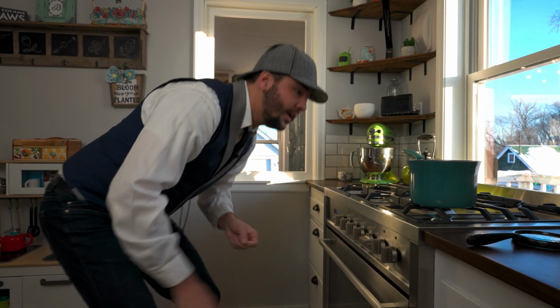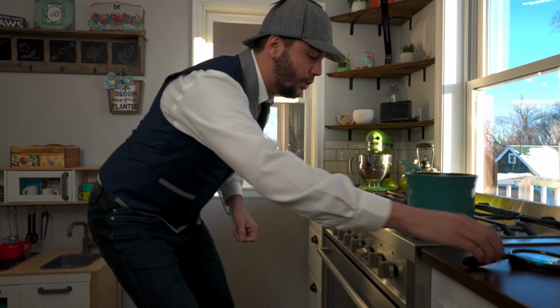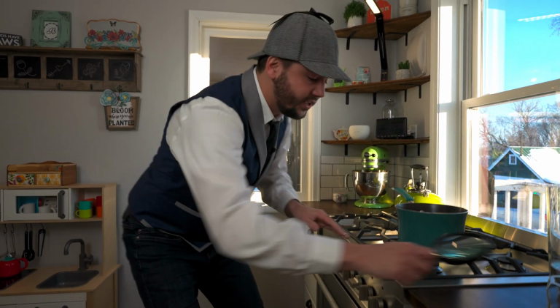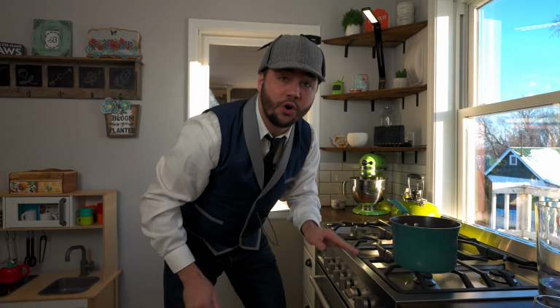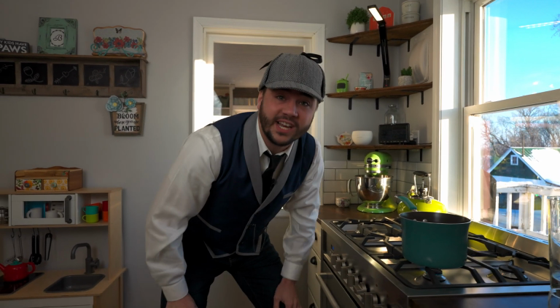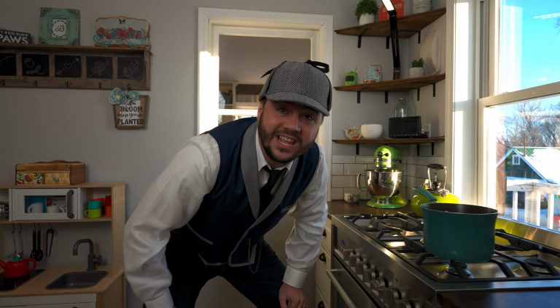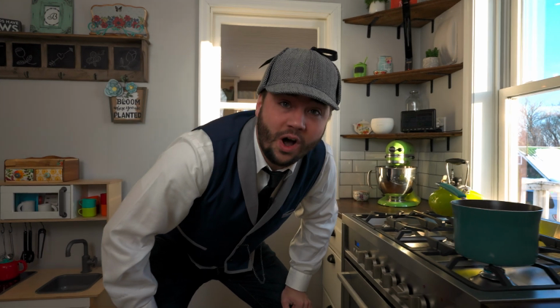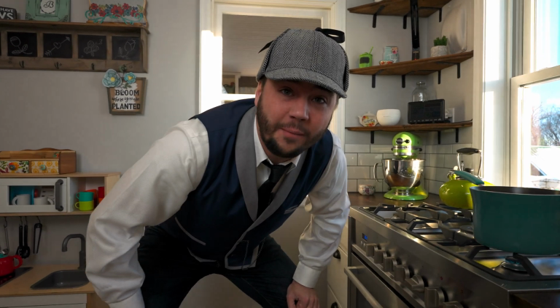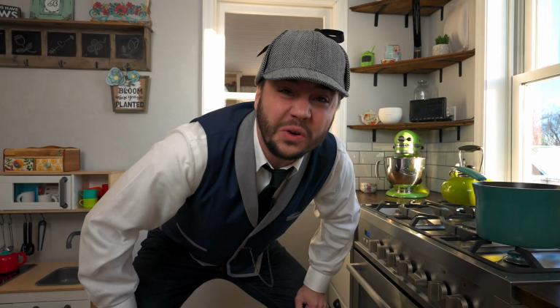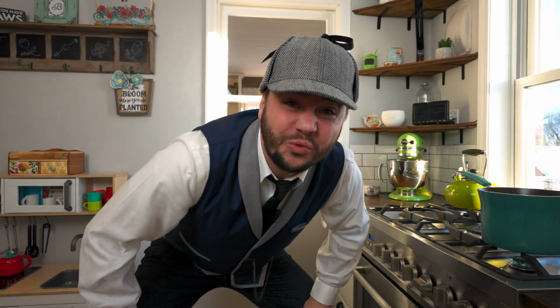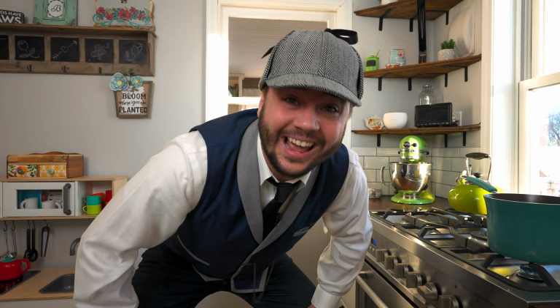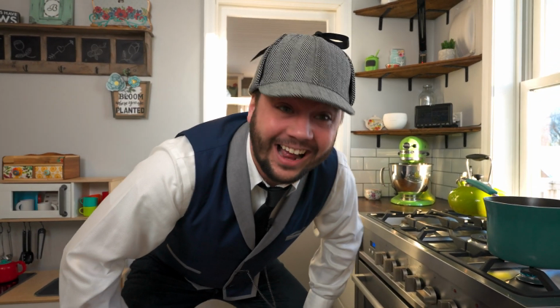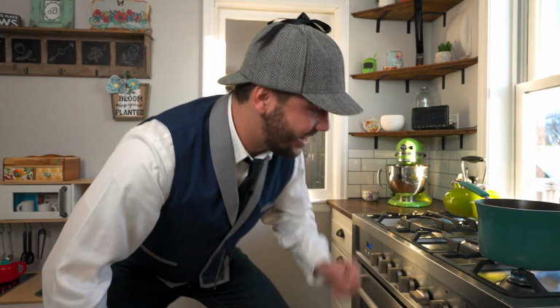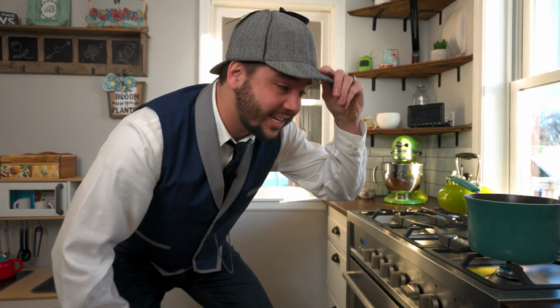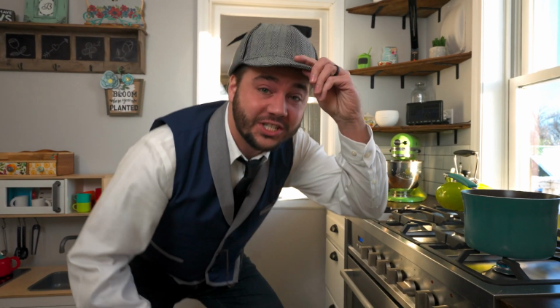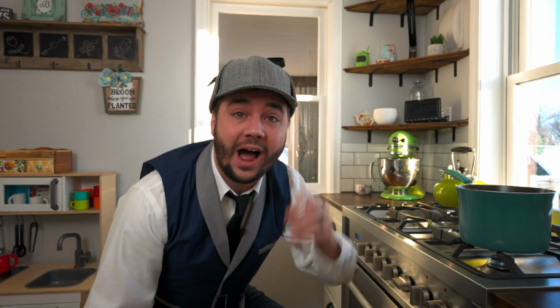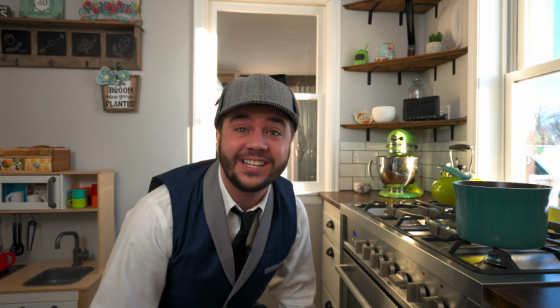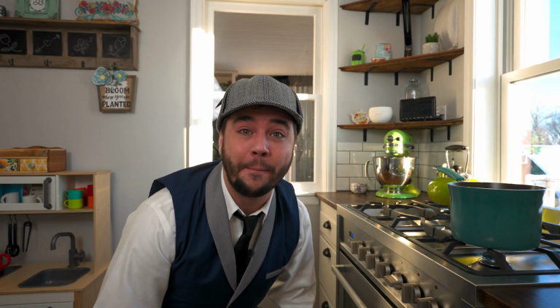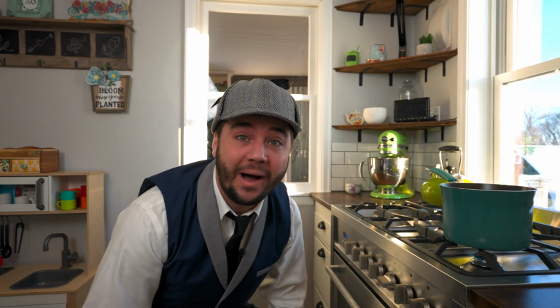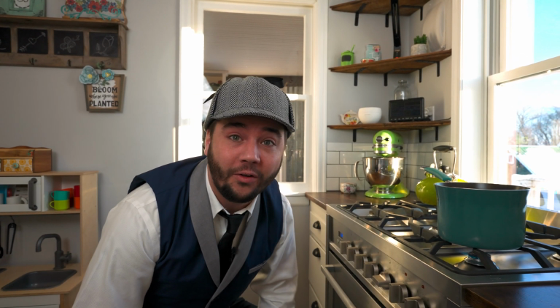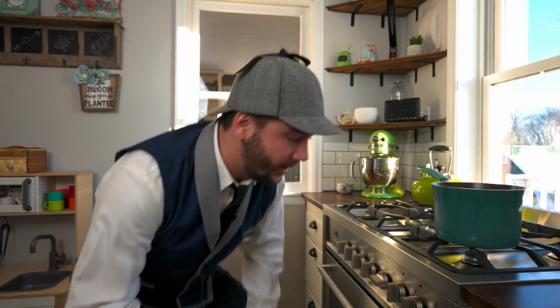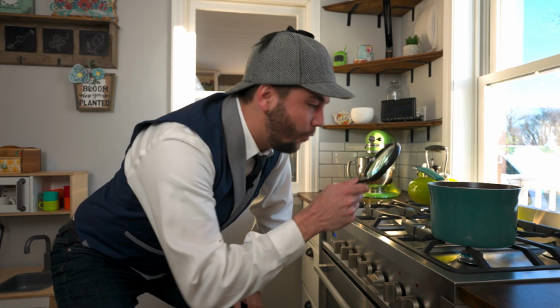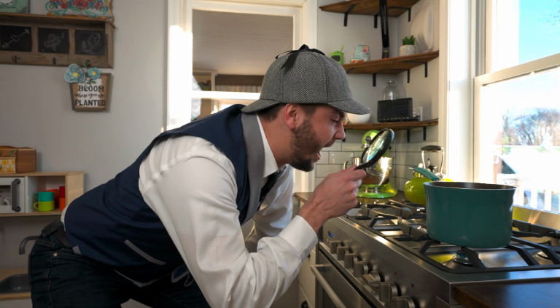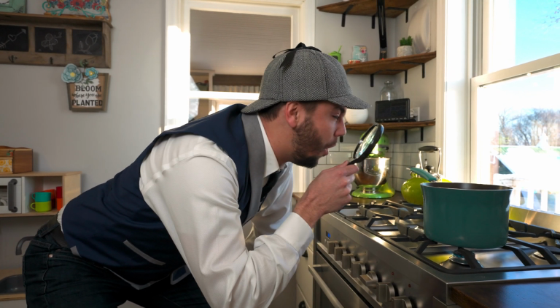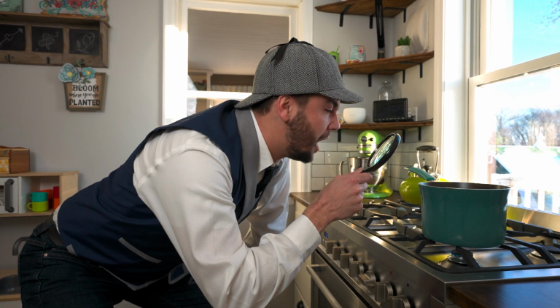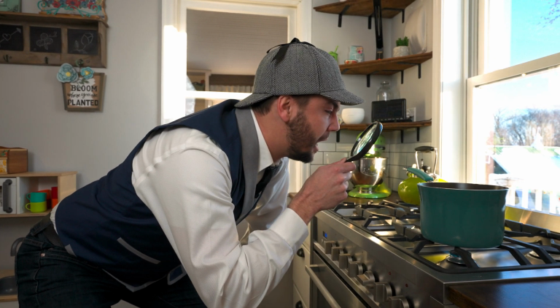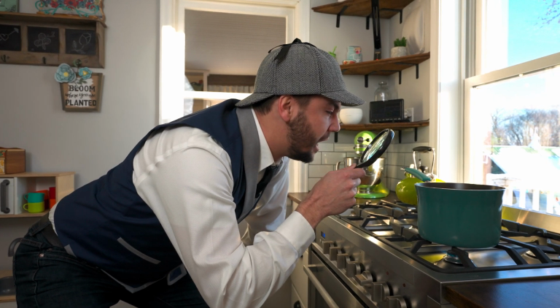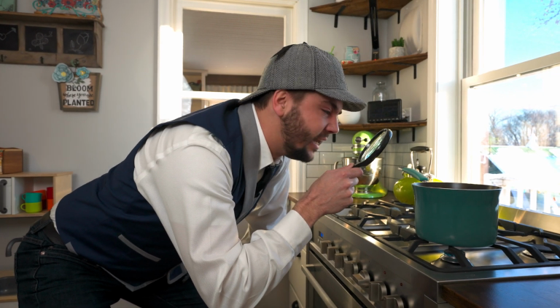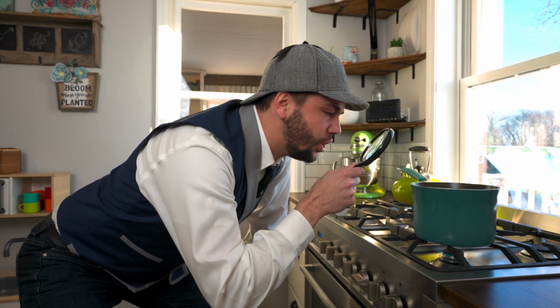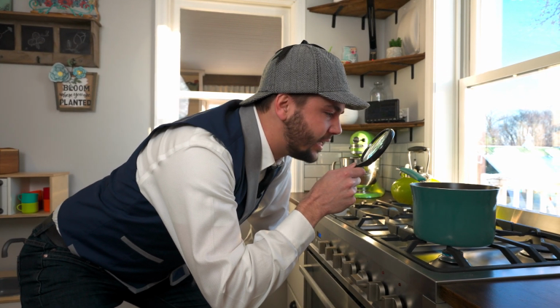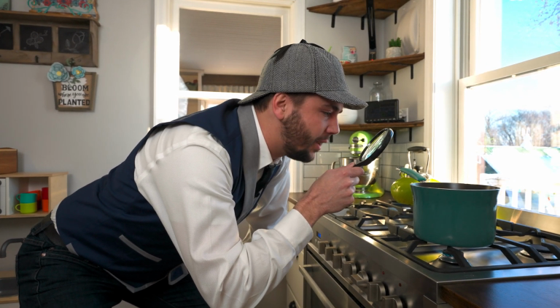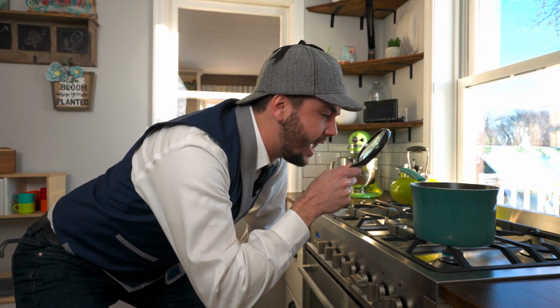So this stove is going to heat the water up so it's really hot — it's going to be so hot that it's going to bubble. Doesn't look like it's bubbling yet.